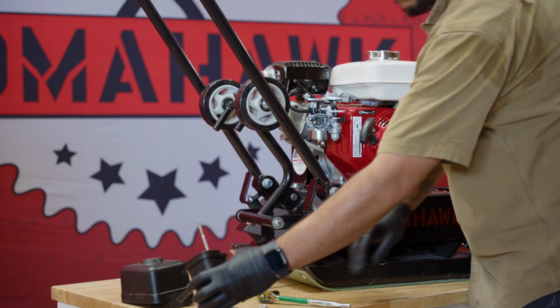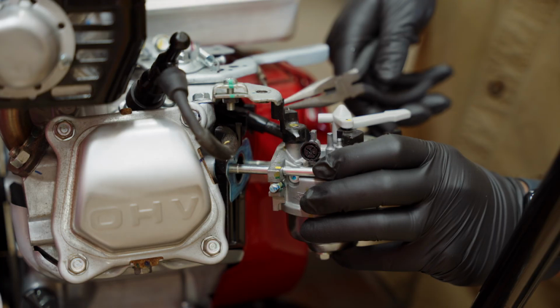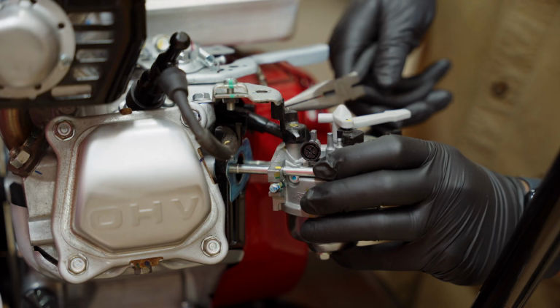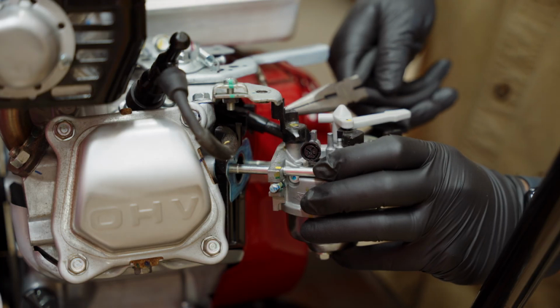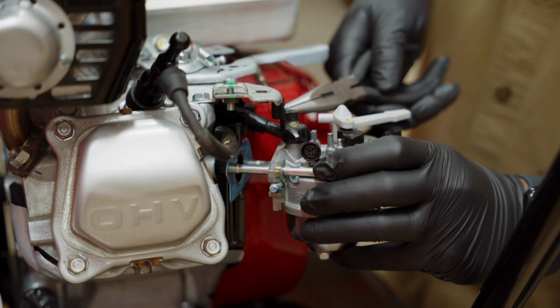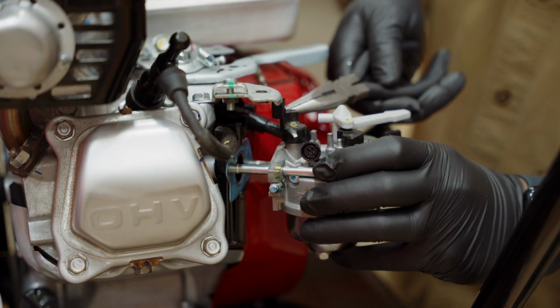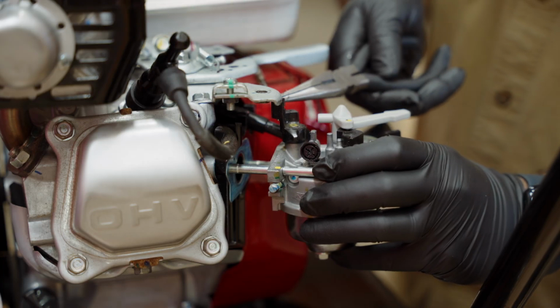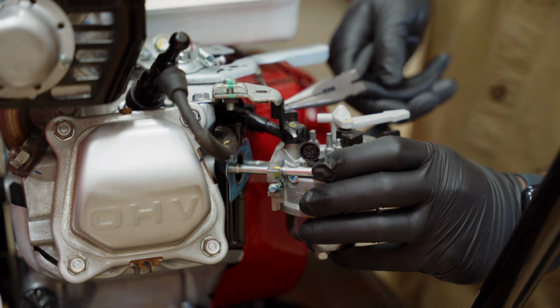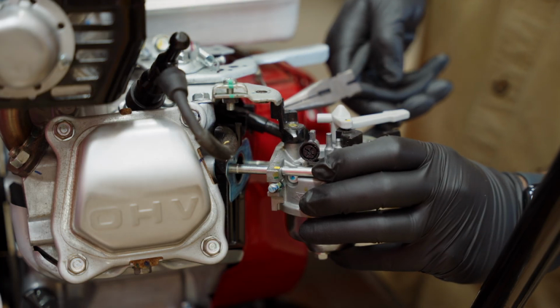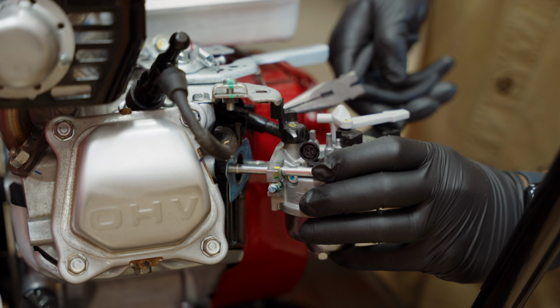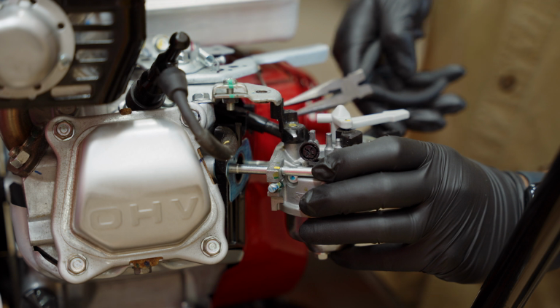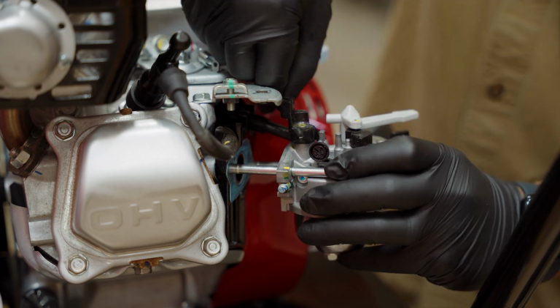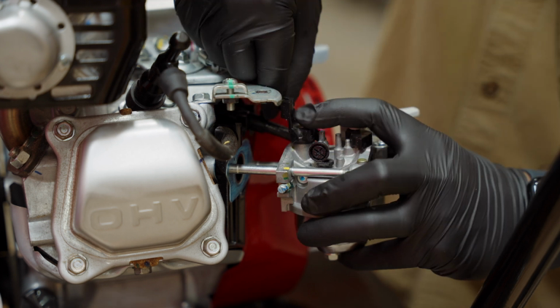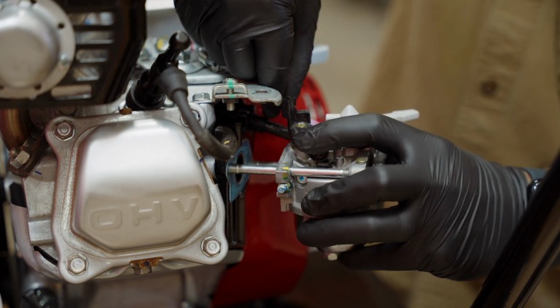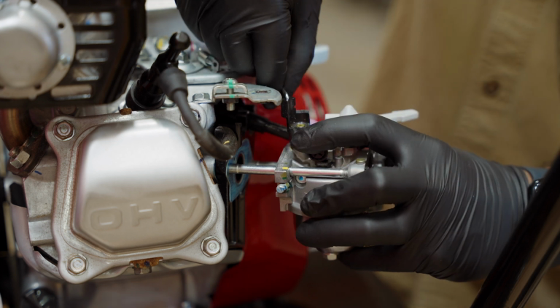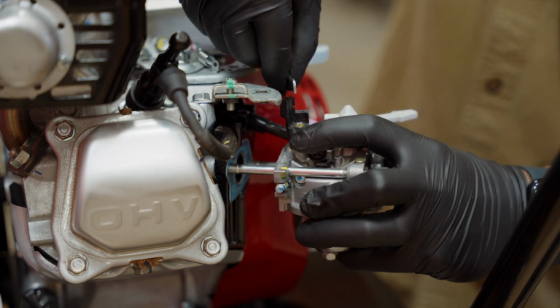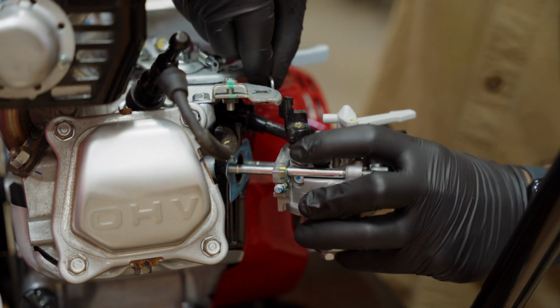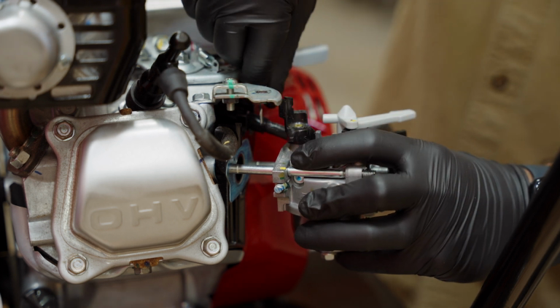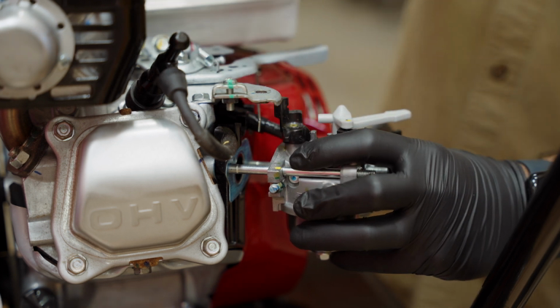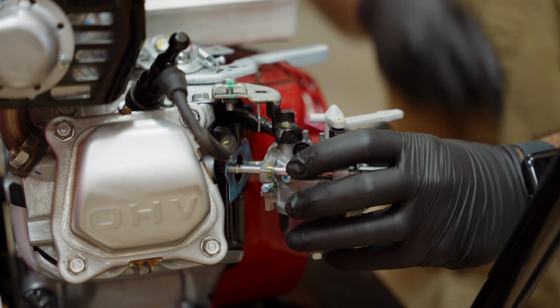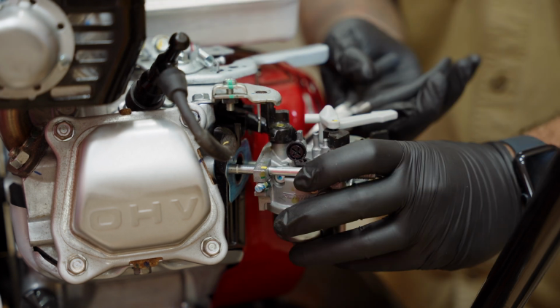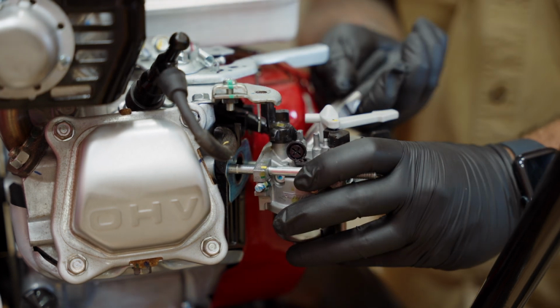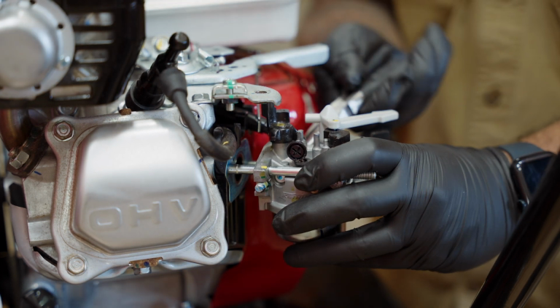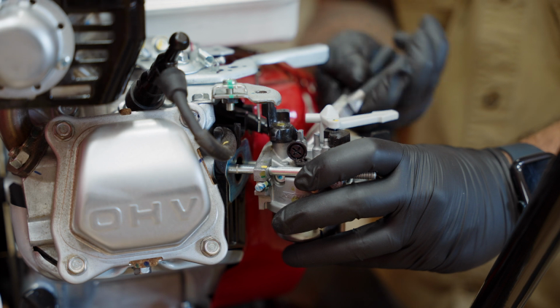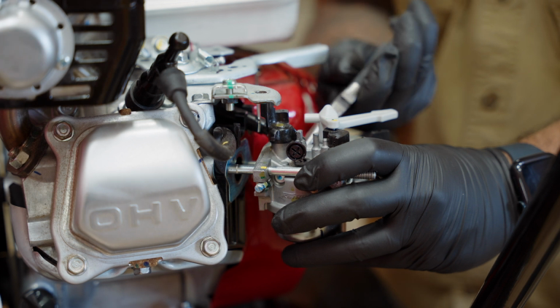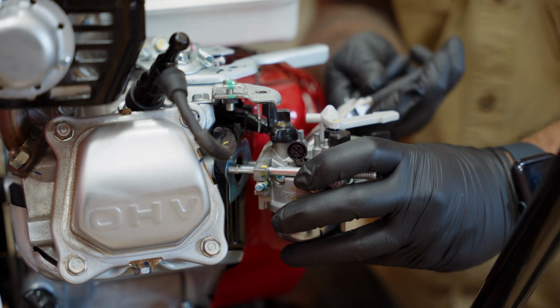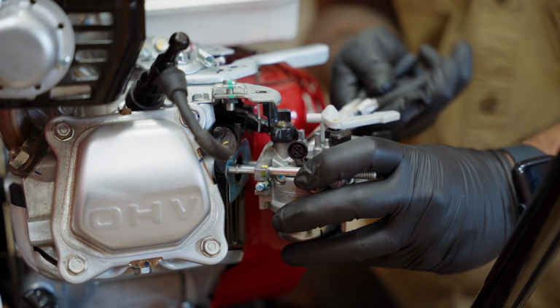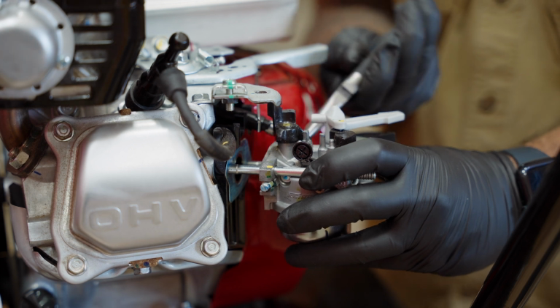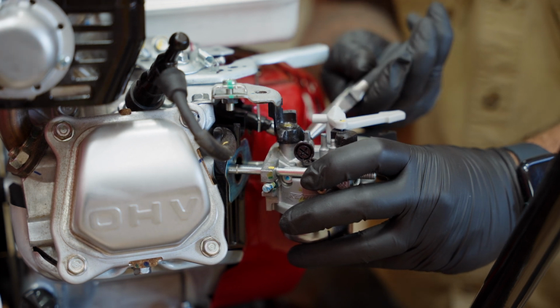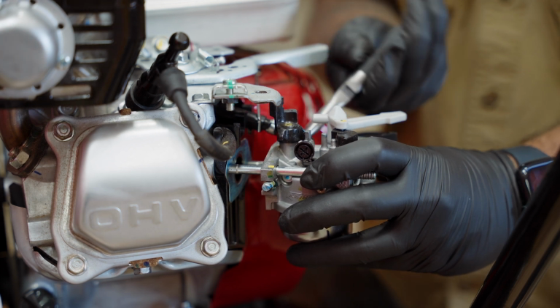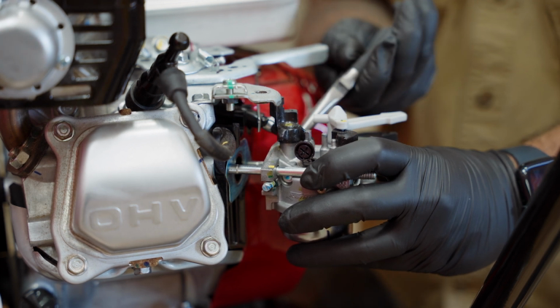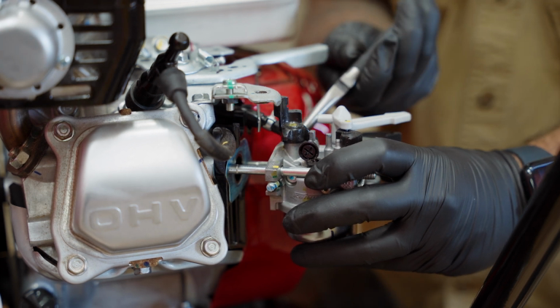Once you have a clear view of the carburetor, push the throttle bar forward and lift it and the smaller hook out of the top of the carburetor. Then, disconnect the fuel line using the needle-nose pliers to release the carburetor.